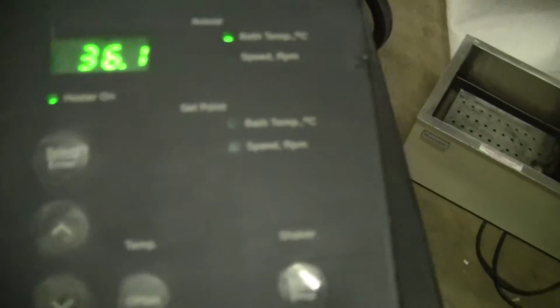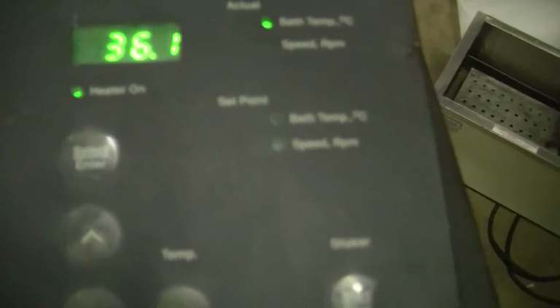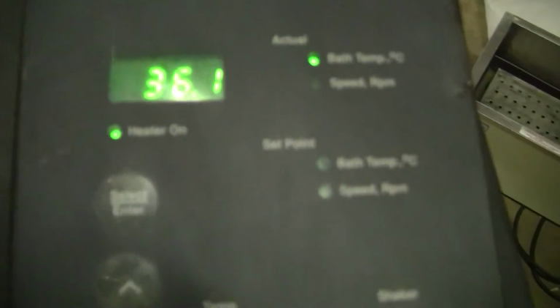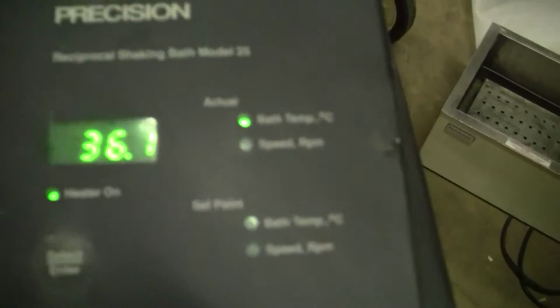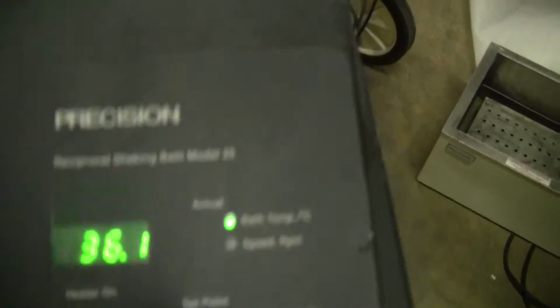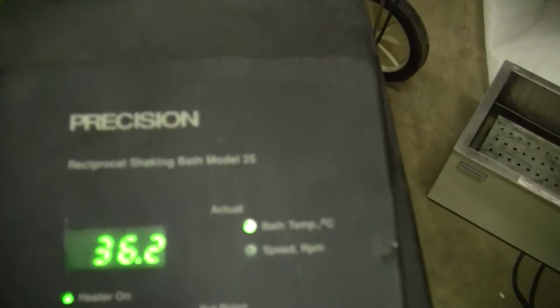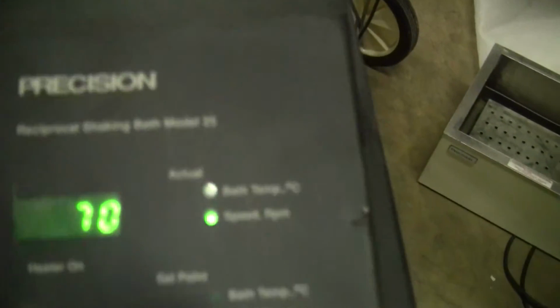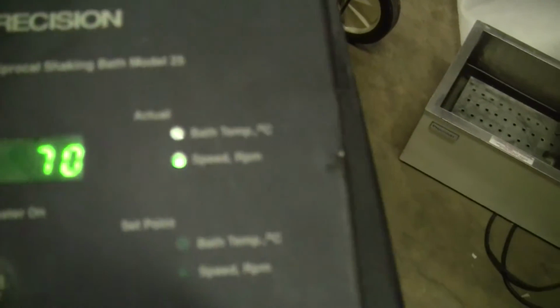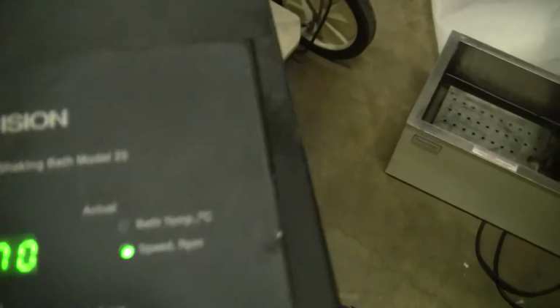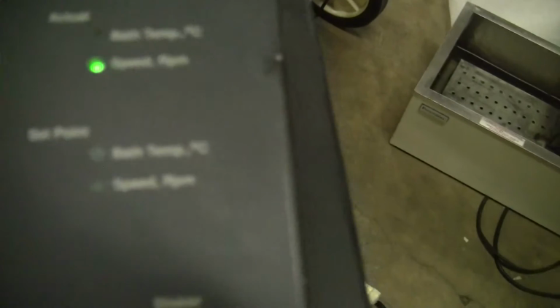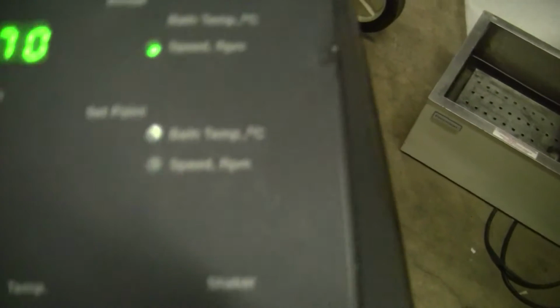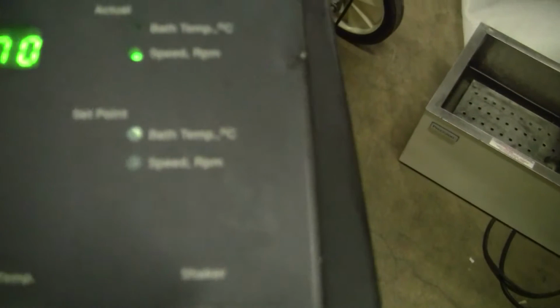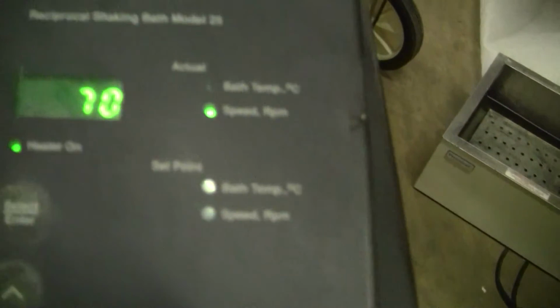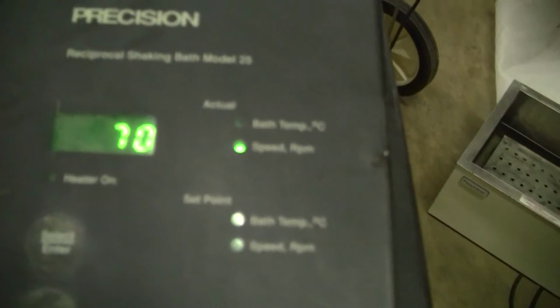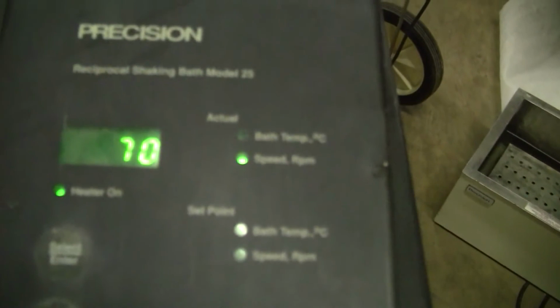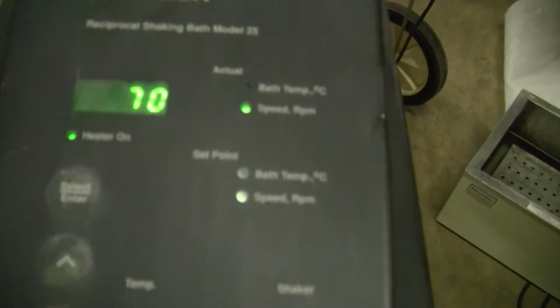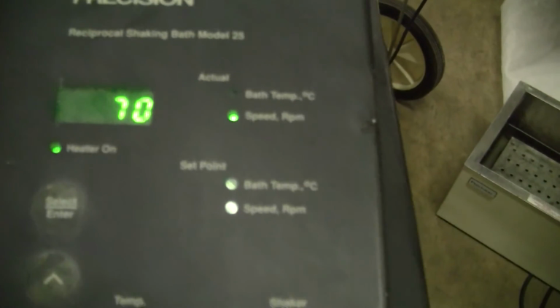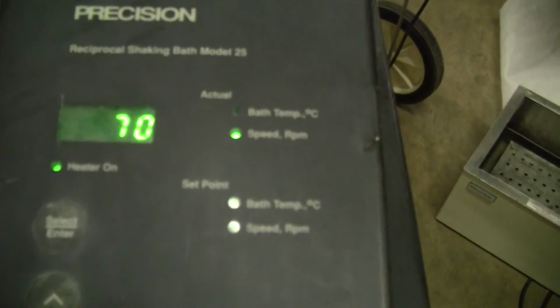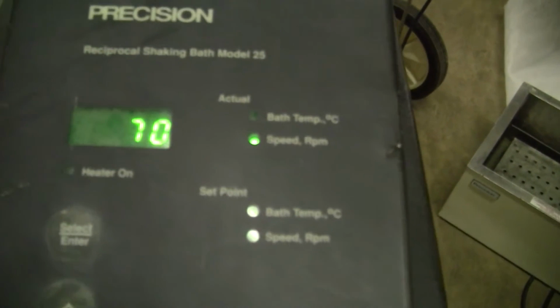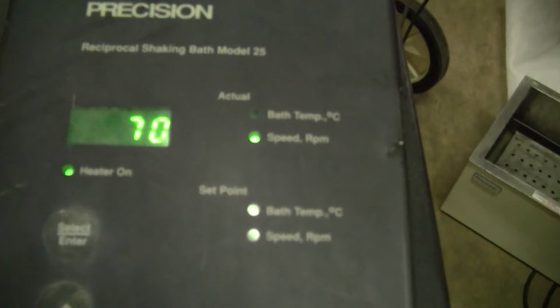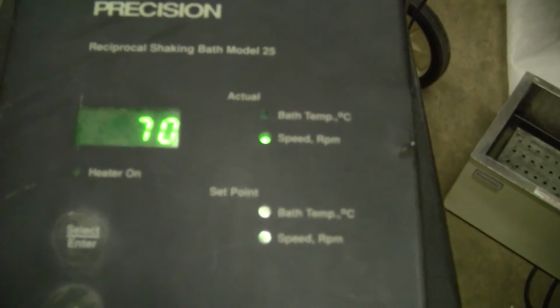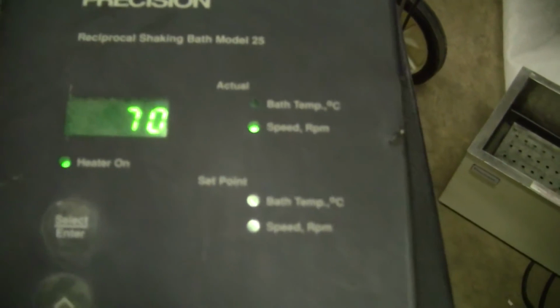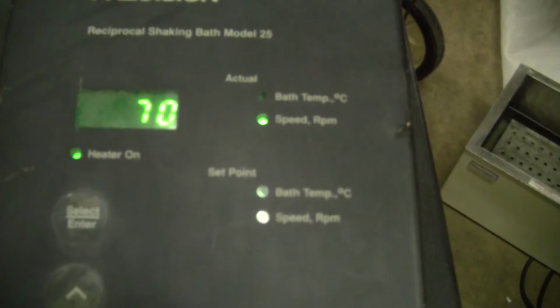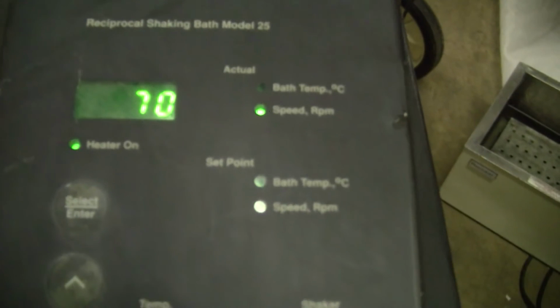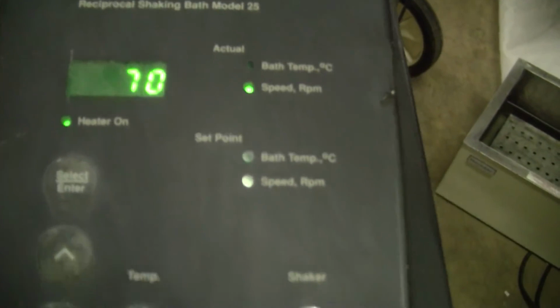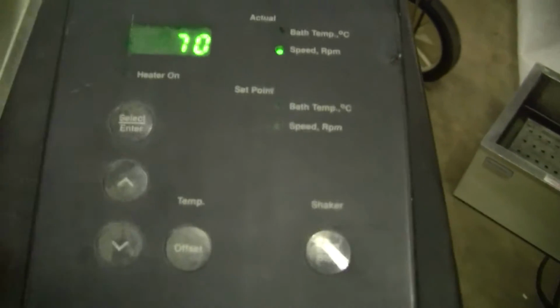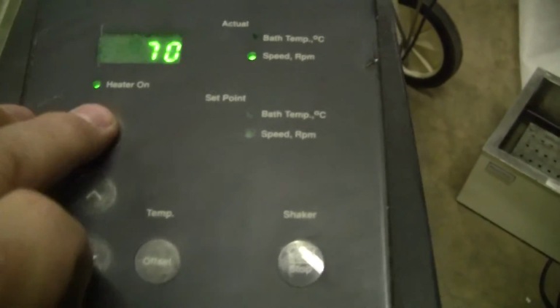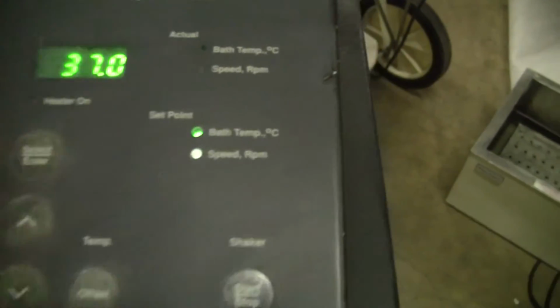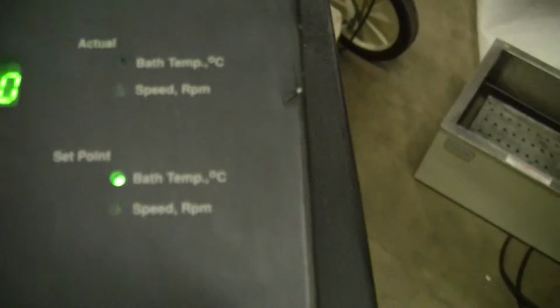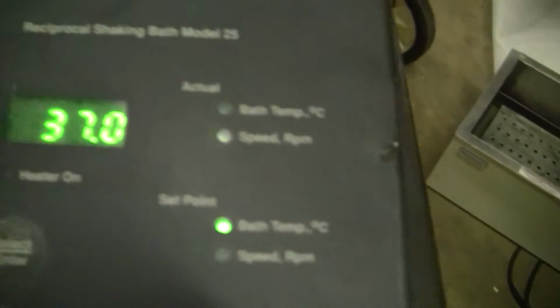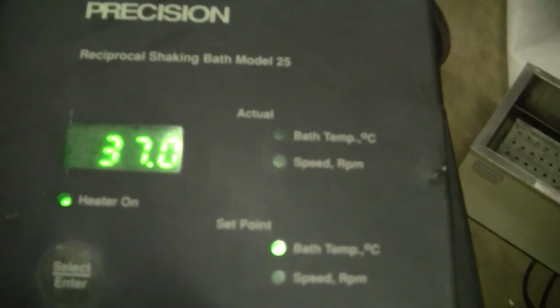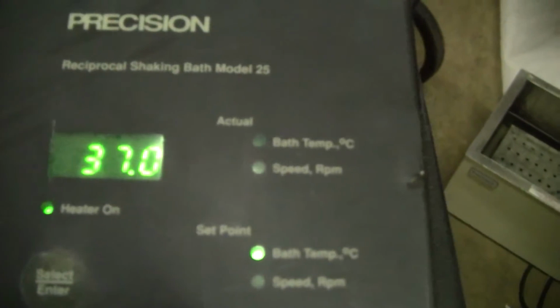As you can see, it's set at 70 right now. It's in the mid-30s, I believe, and going up — 37 and rising.